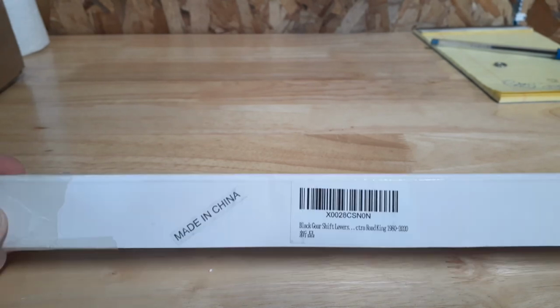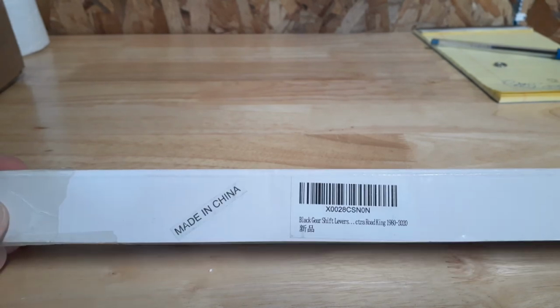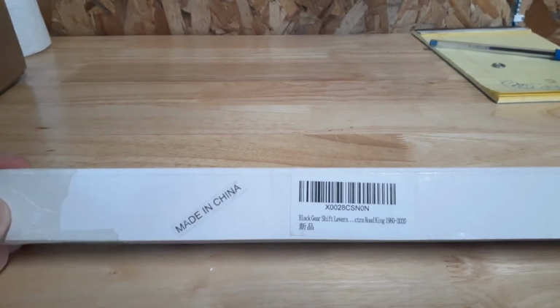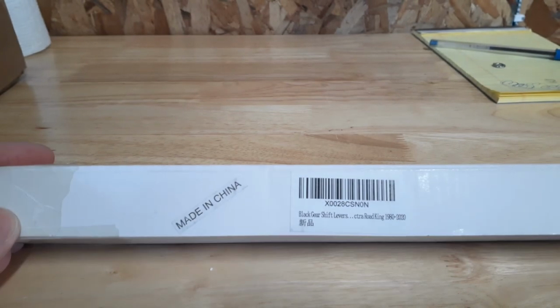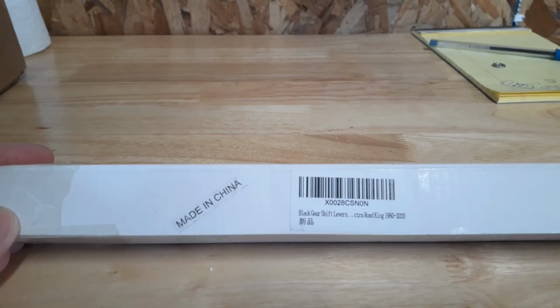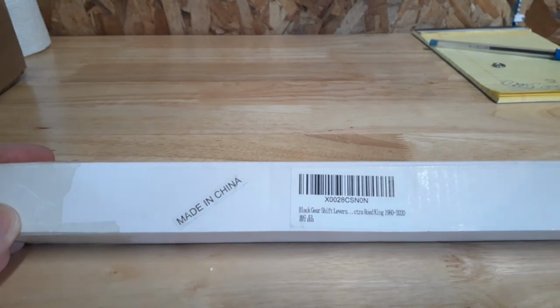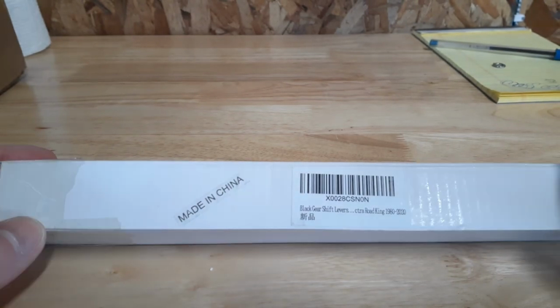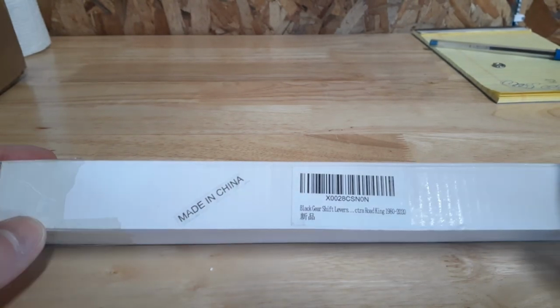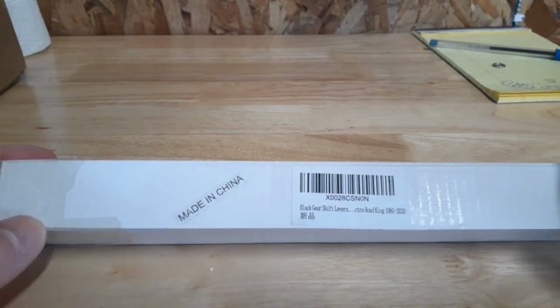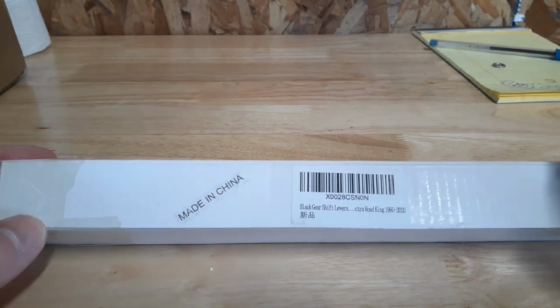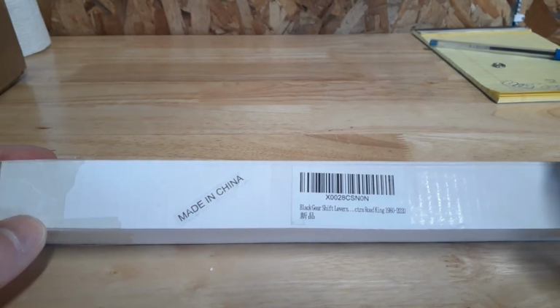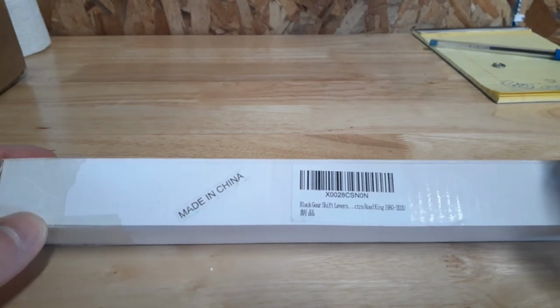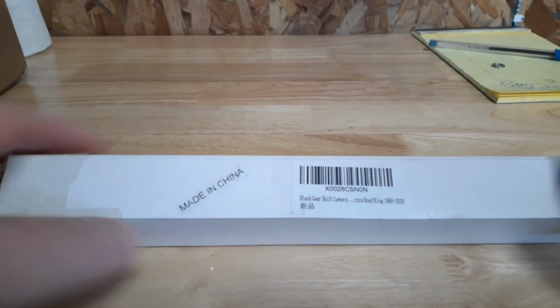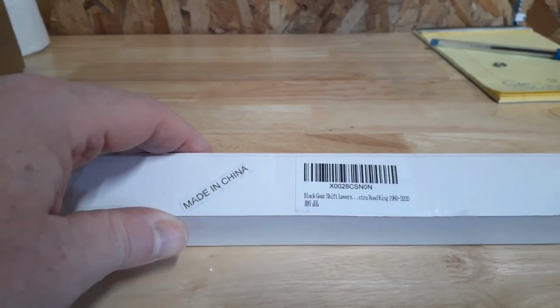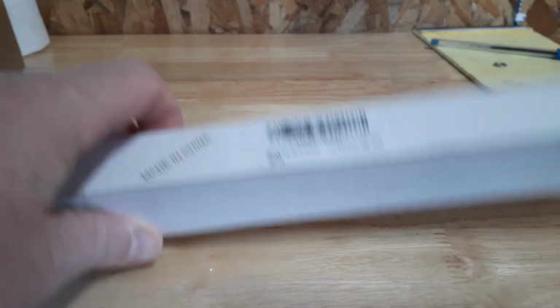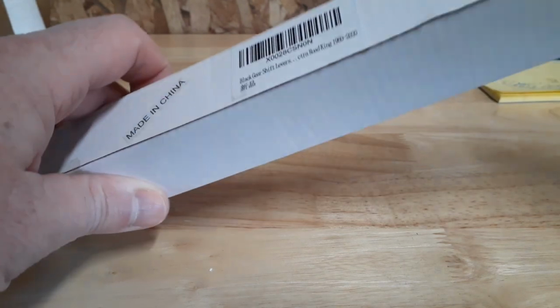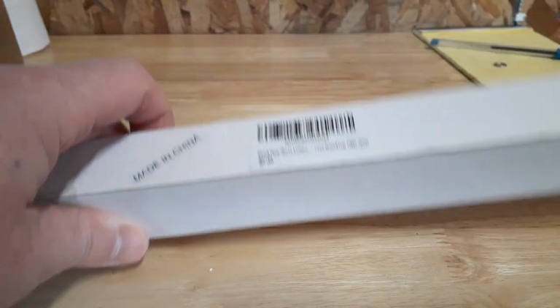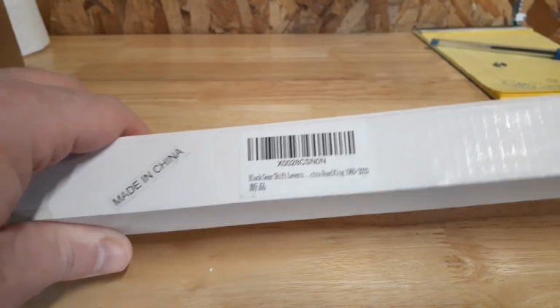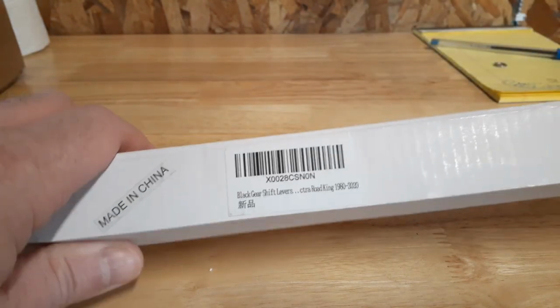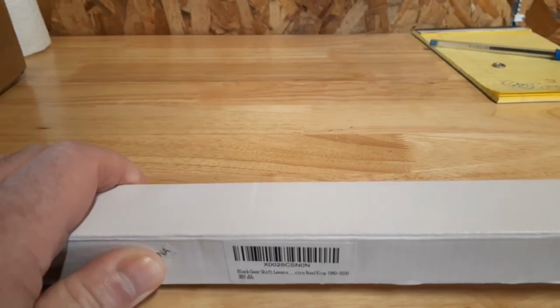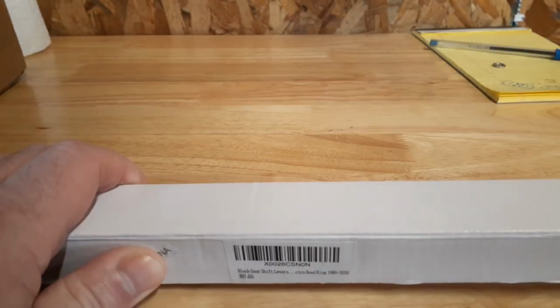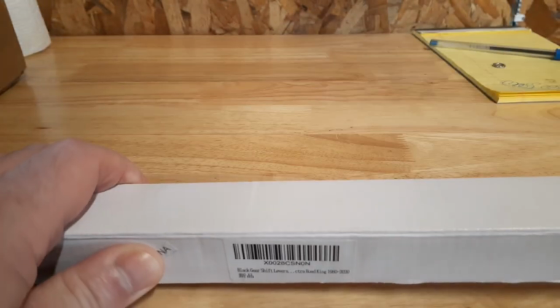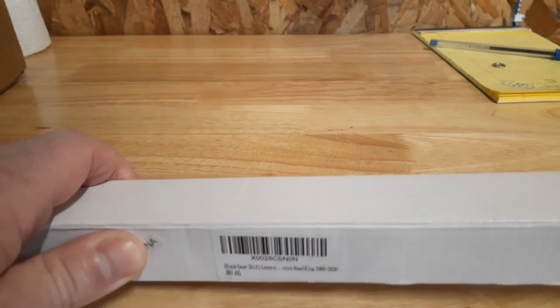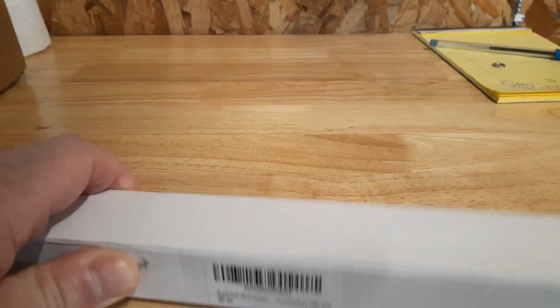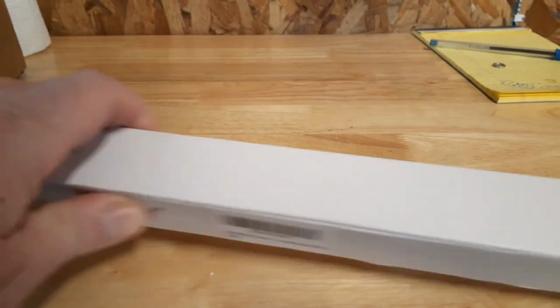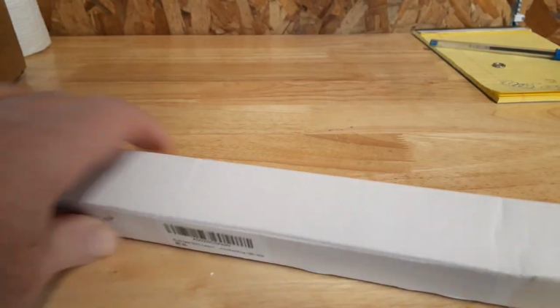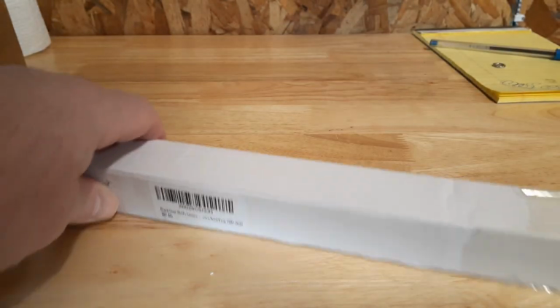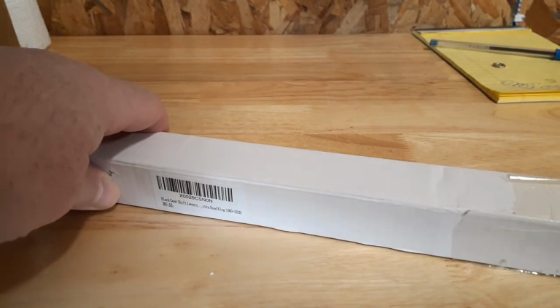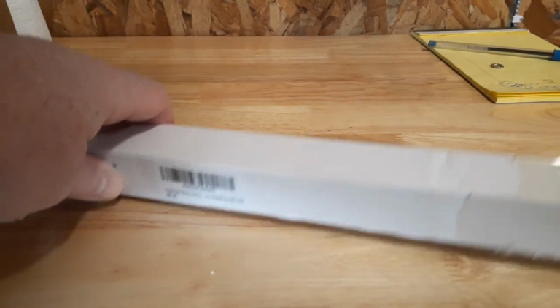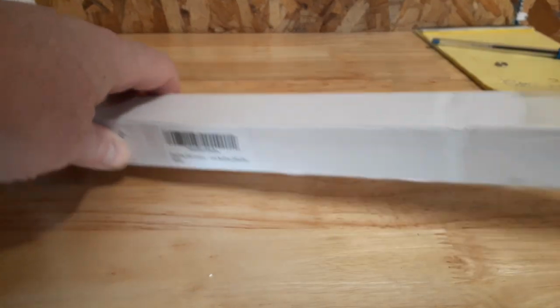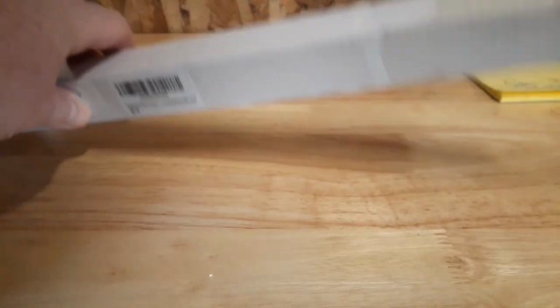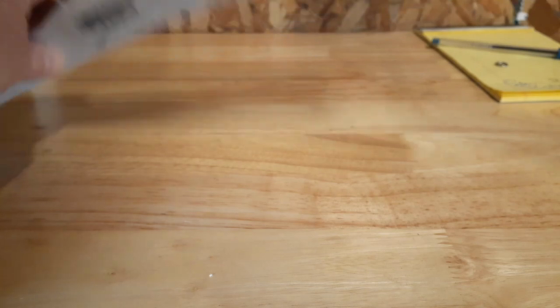Right here — just a plain black shifter linkage. Let's open it up. It was under thirty dollars, let's see what you get.